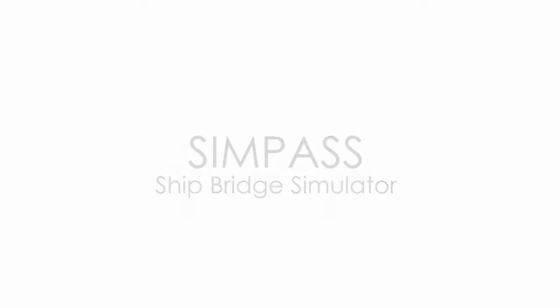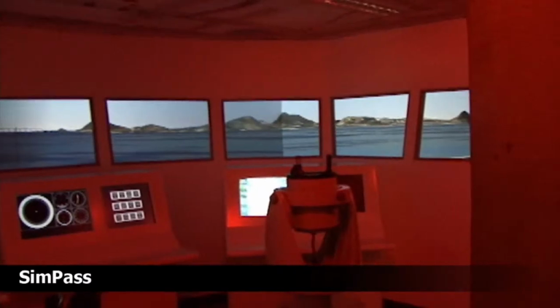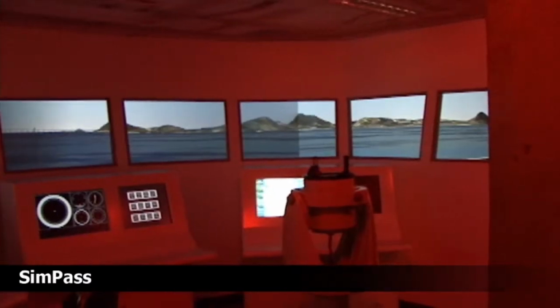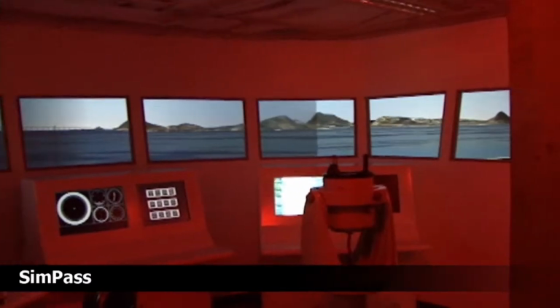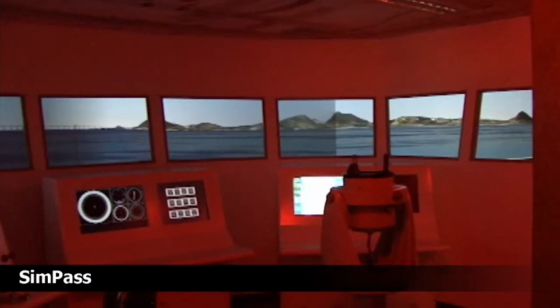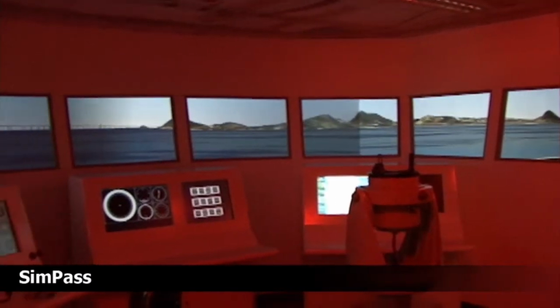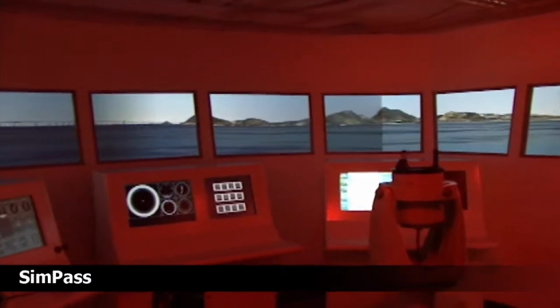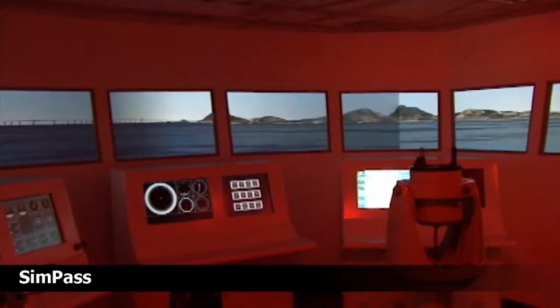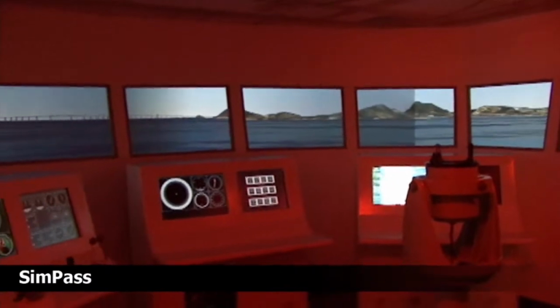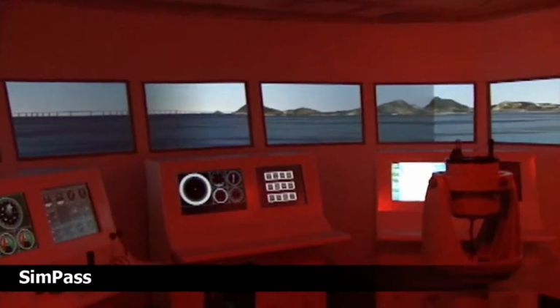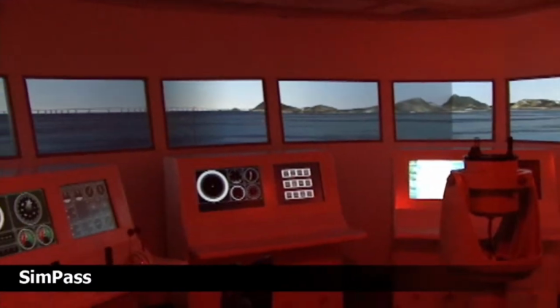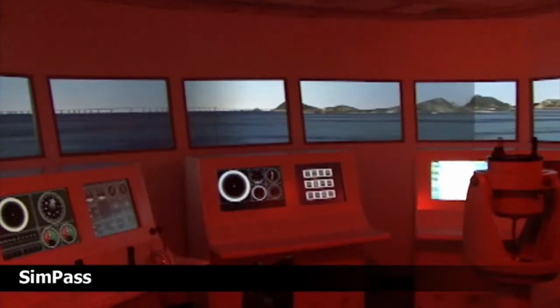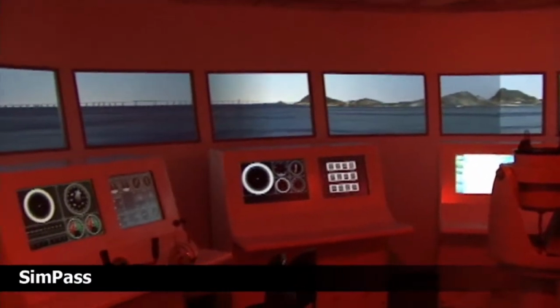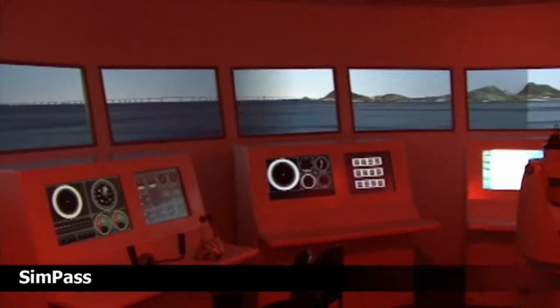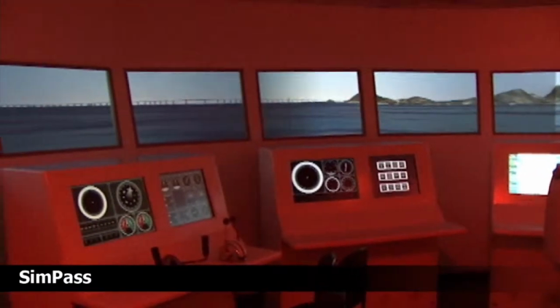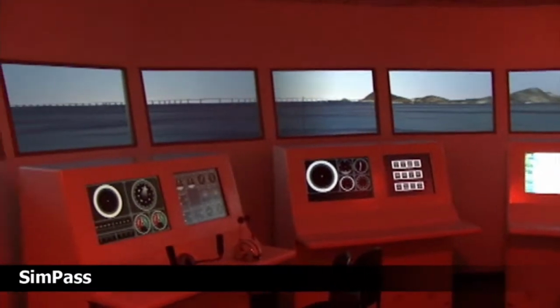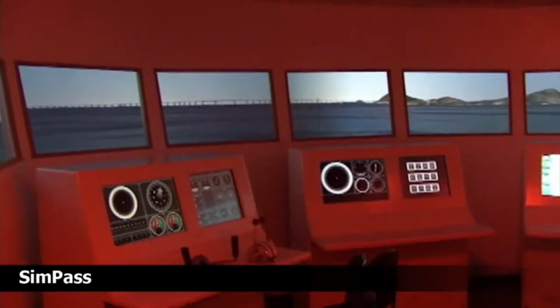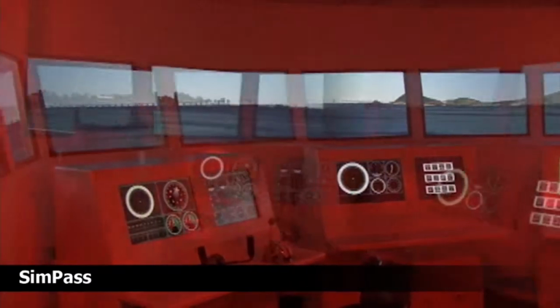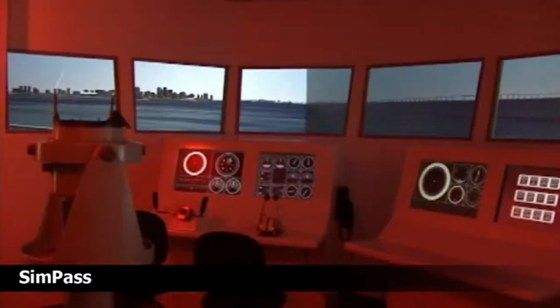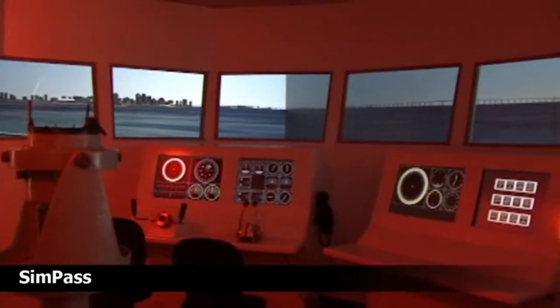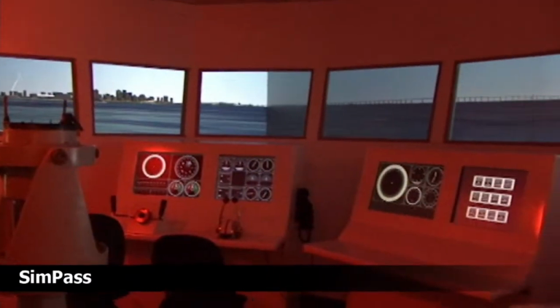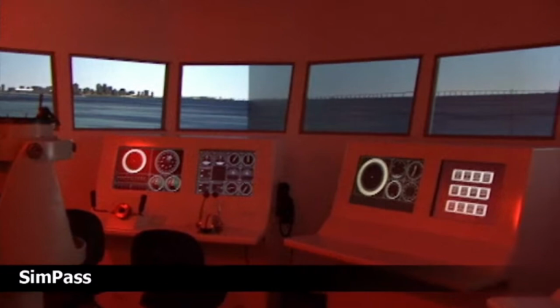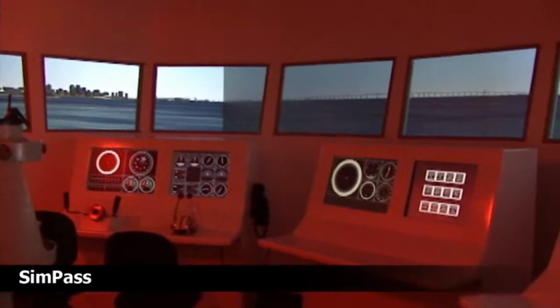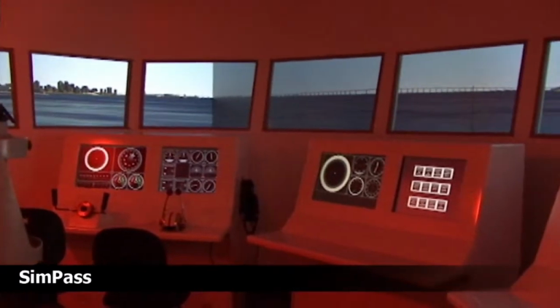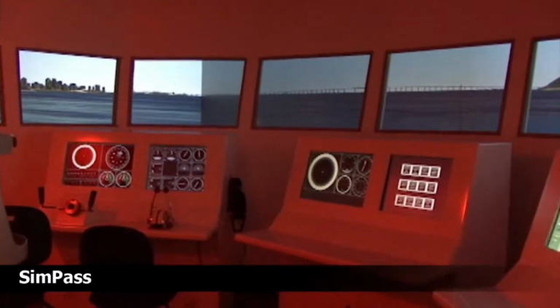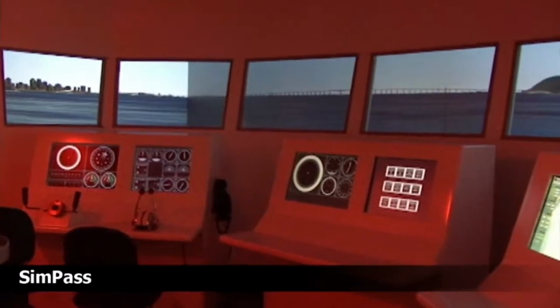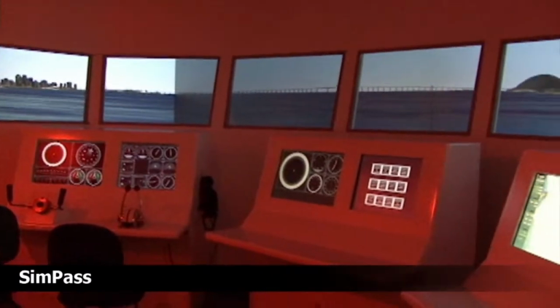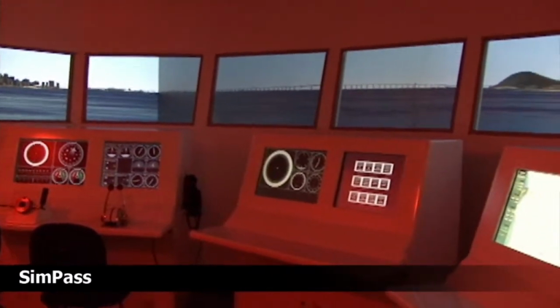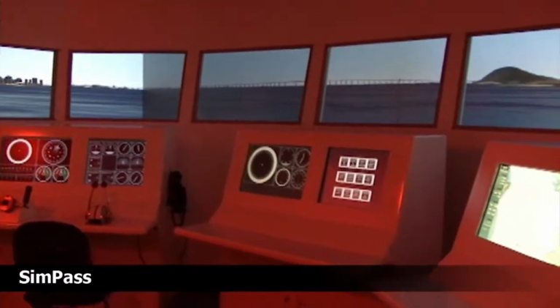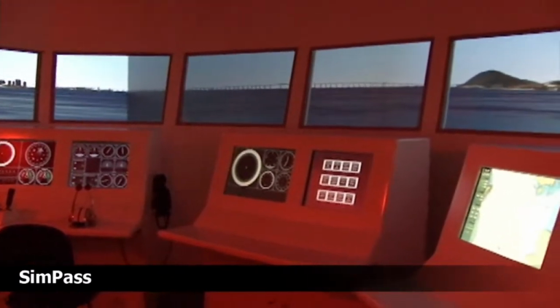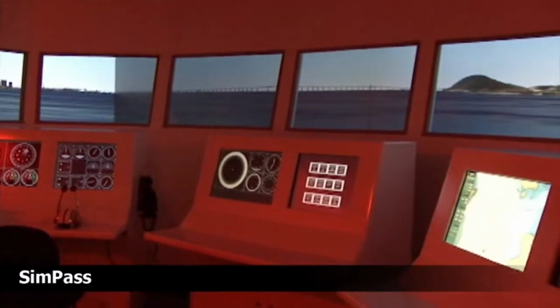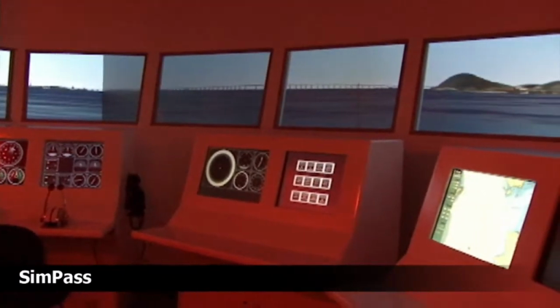This video shows SimPass, an immersive full-mission ship bridge simulator that offers great realism and has been built in a partnership between the University of Sao Paulo and the Marine Military Academy in Rio de Janeiro, Brazil.